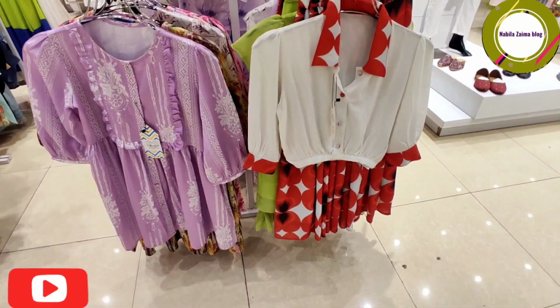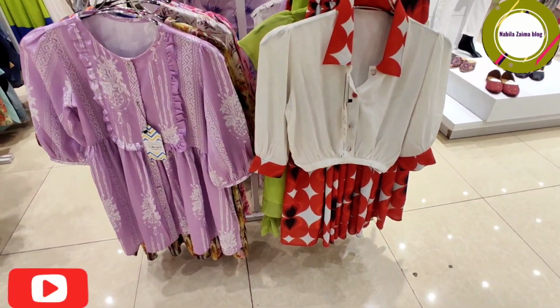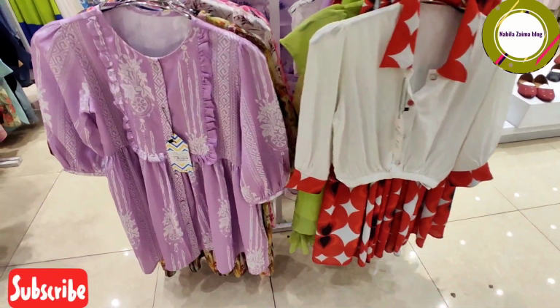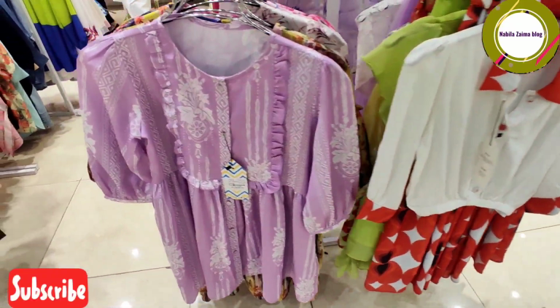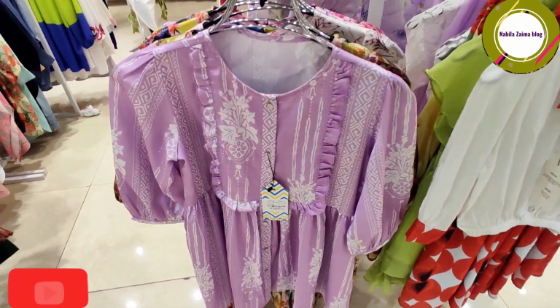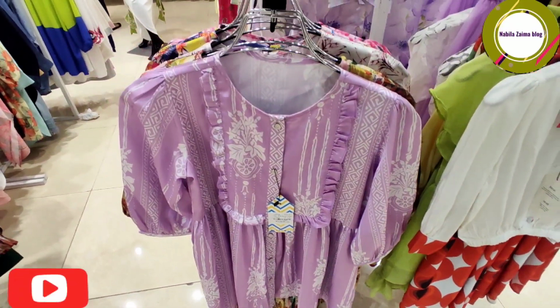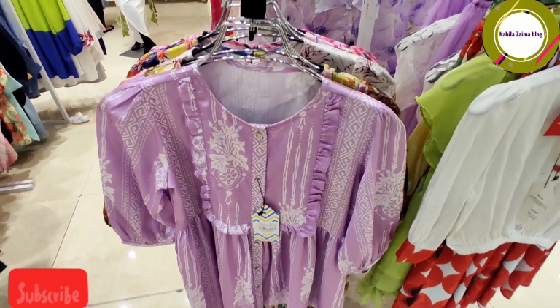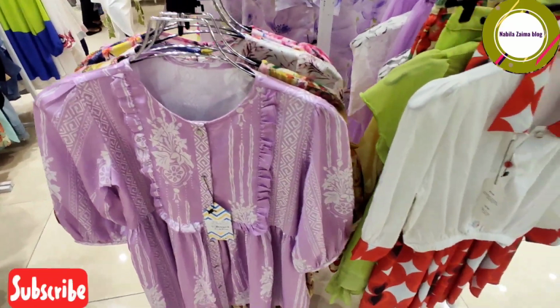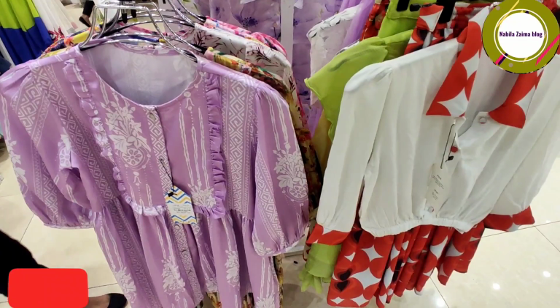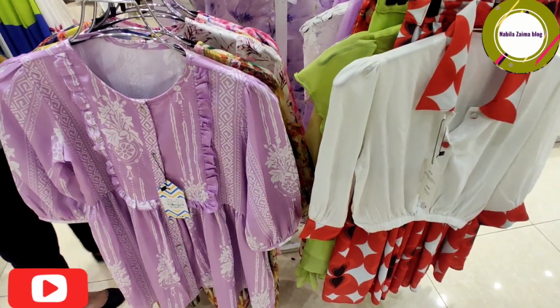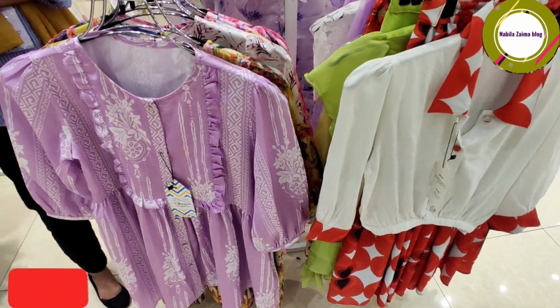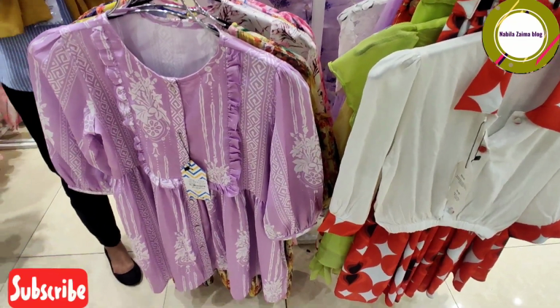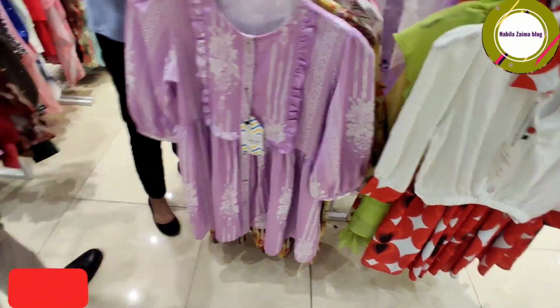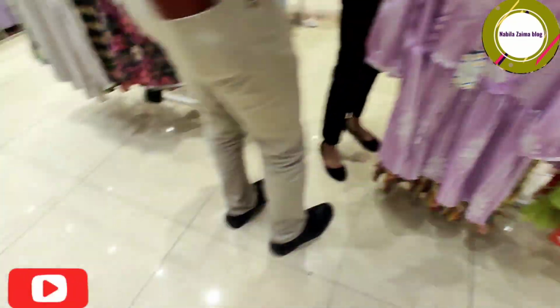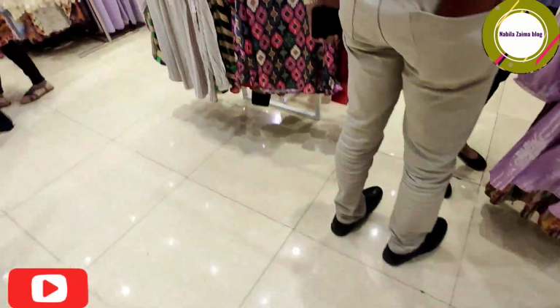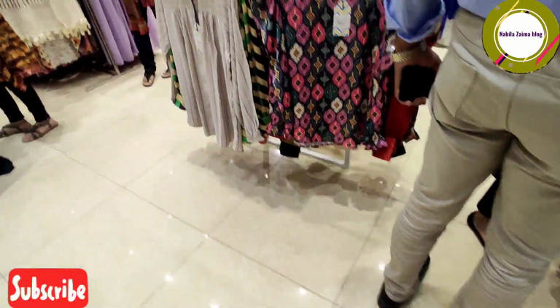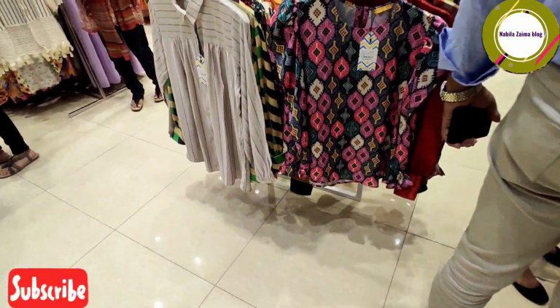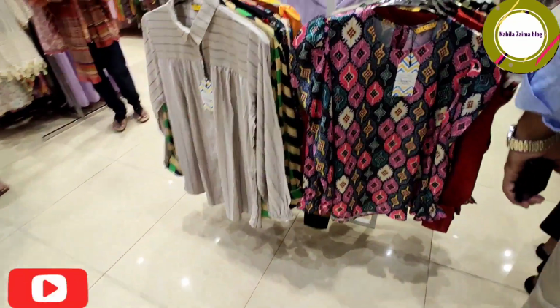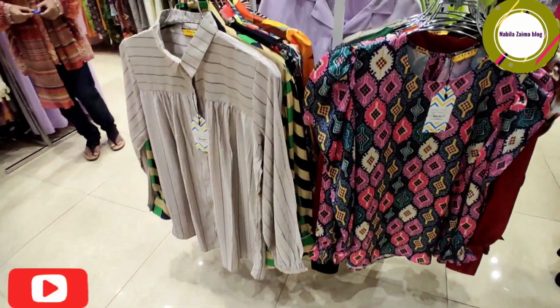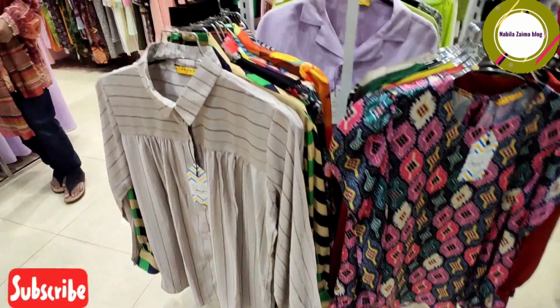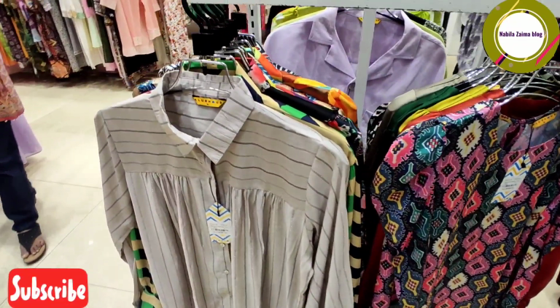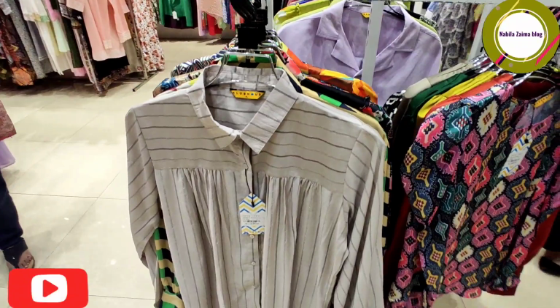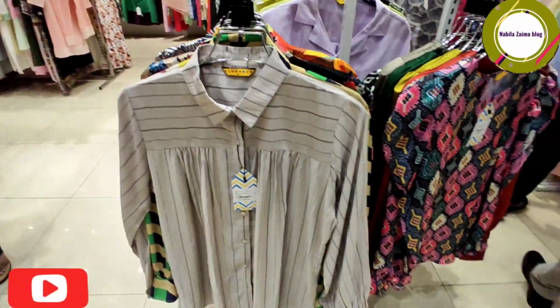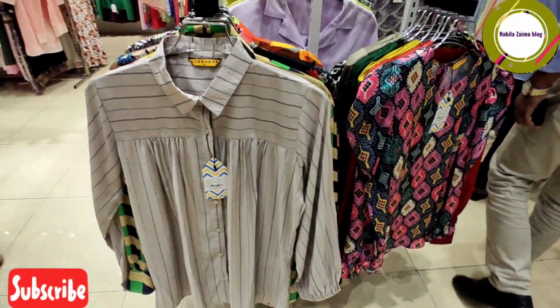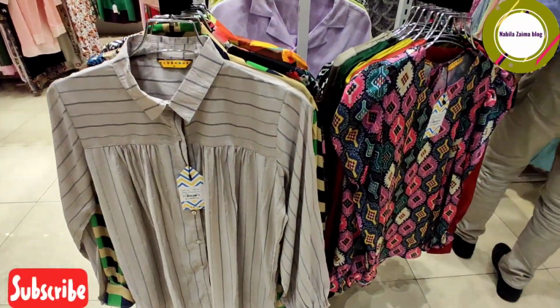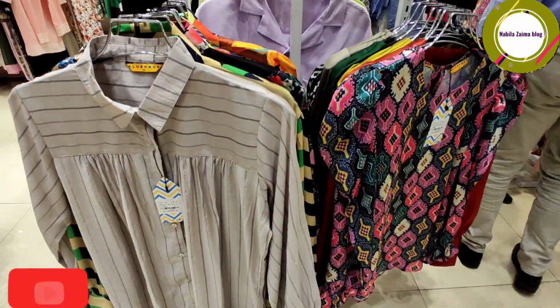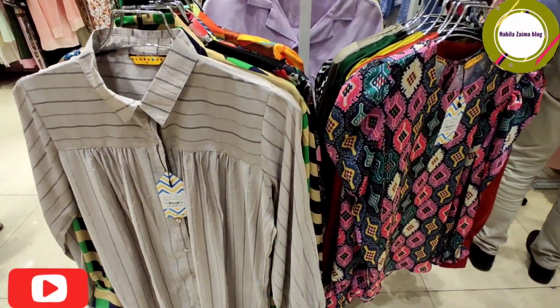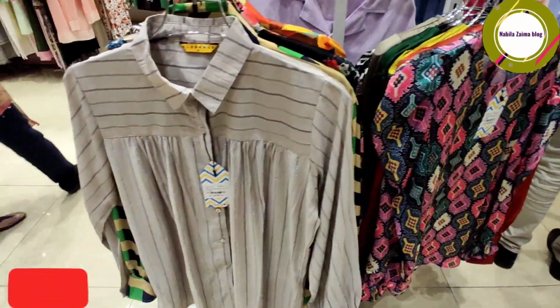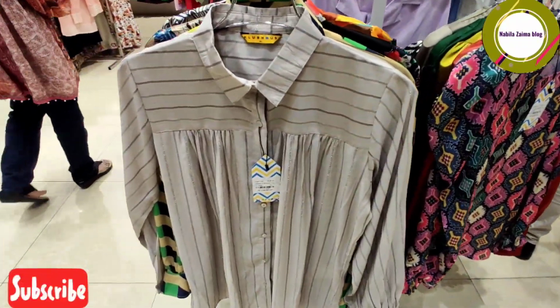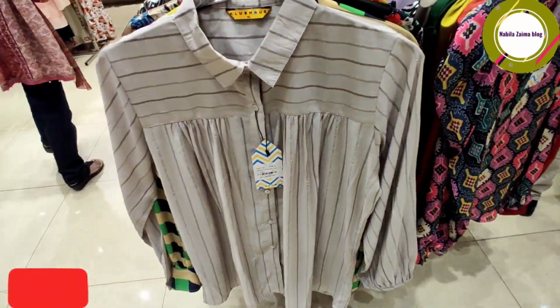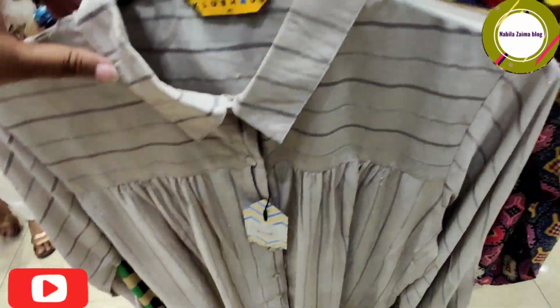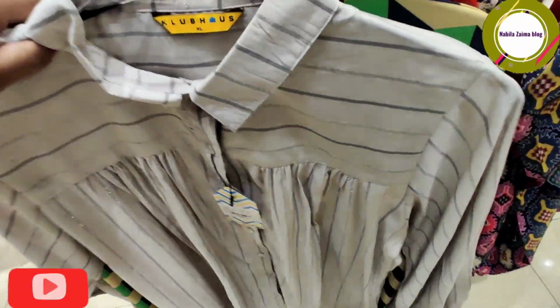We have a women's collection — there are some short tops. Let's see what we have here. We have a lot of design varieties.